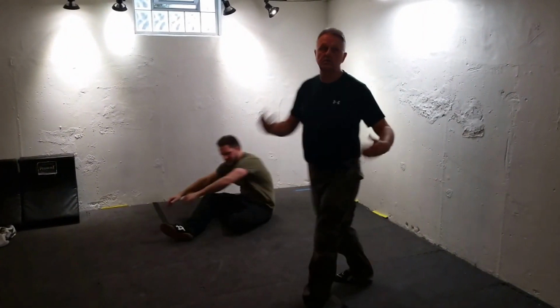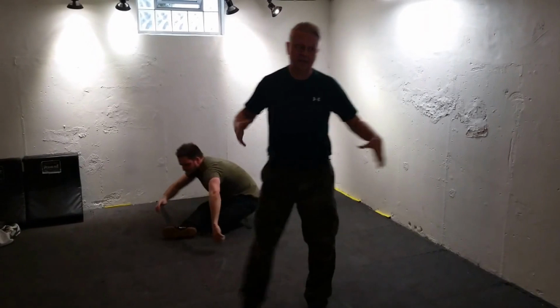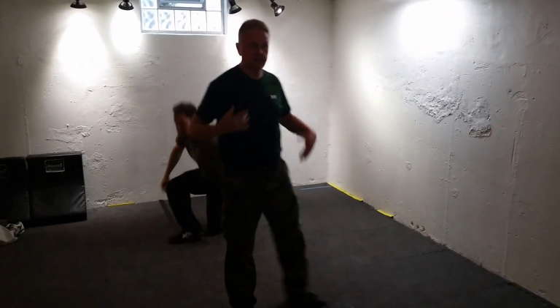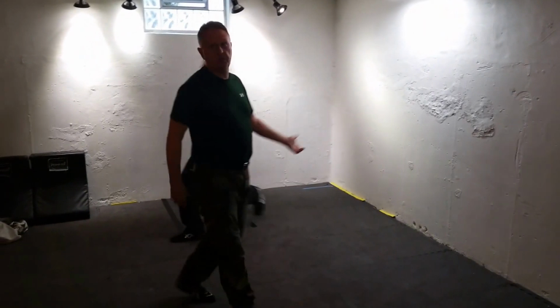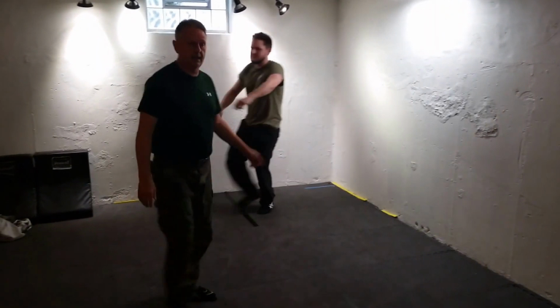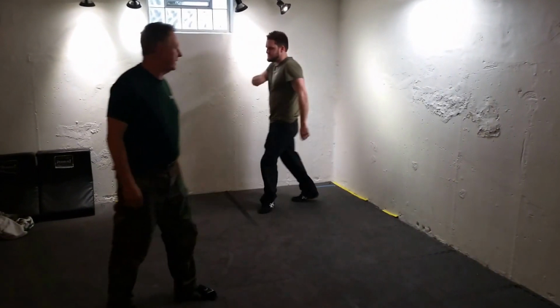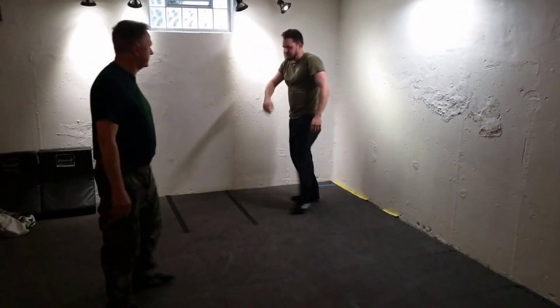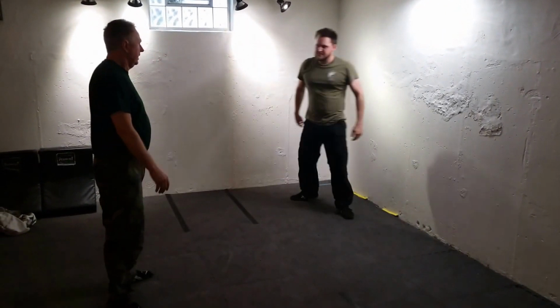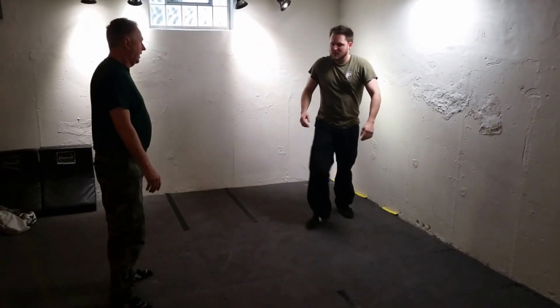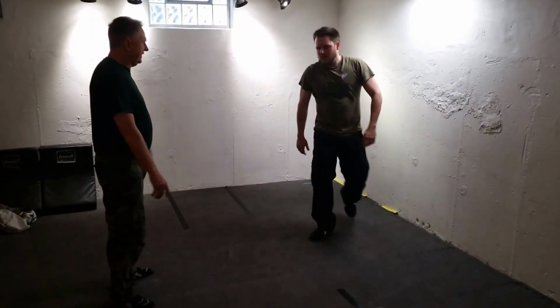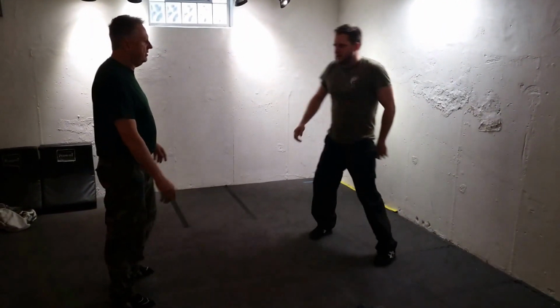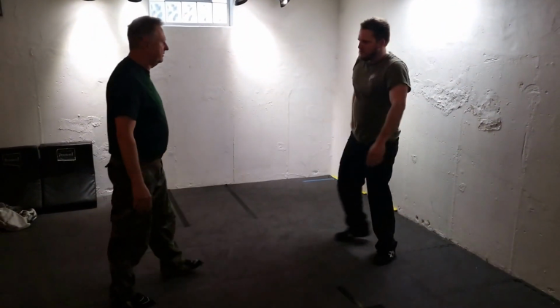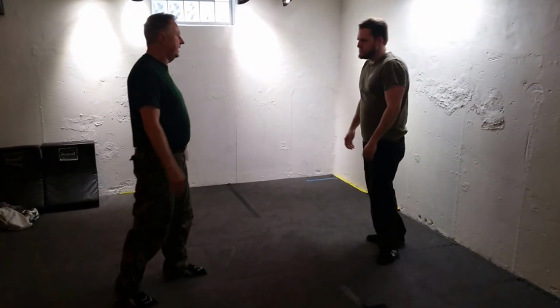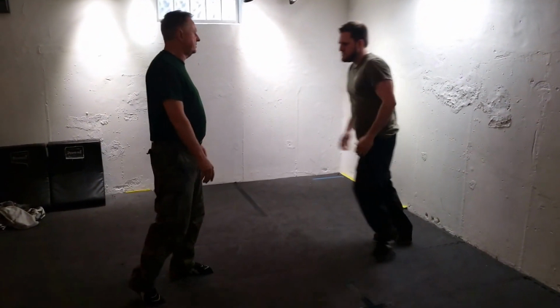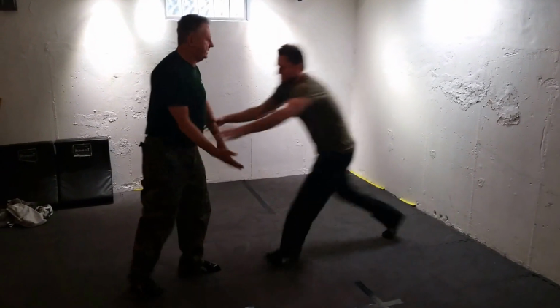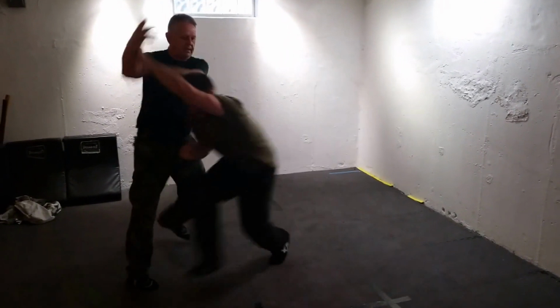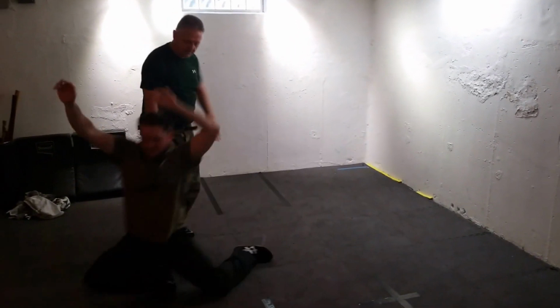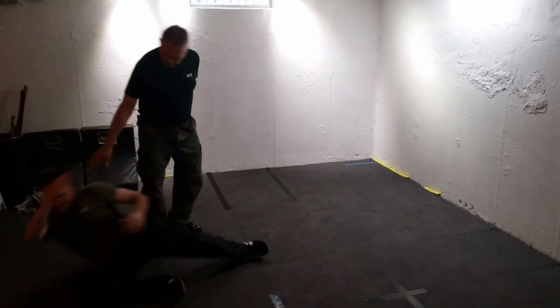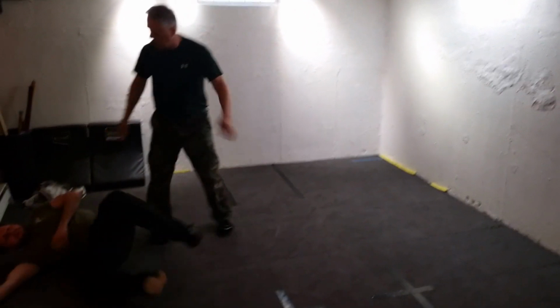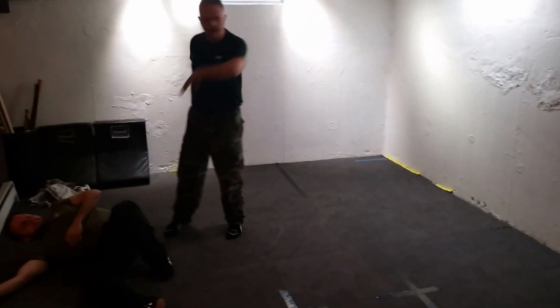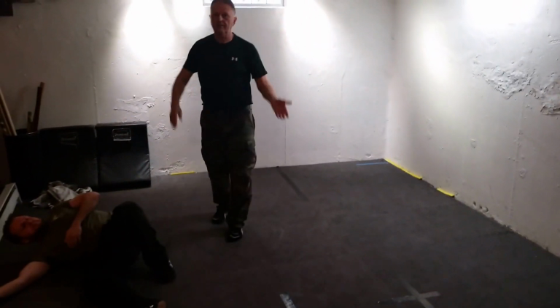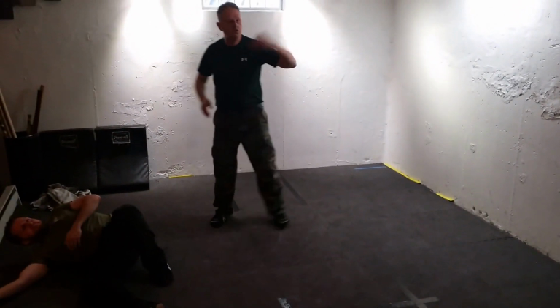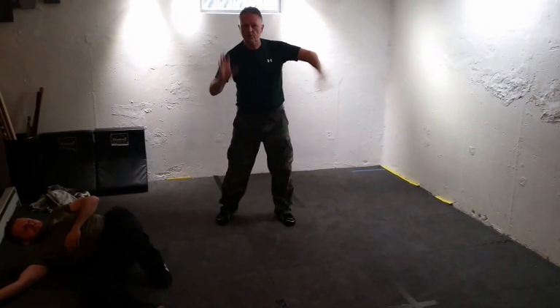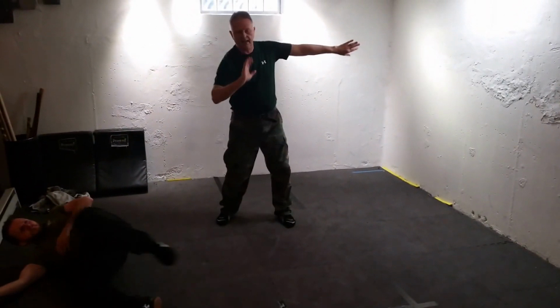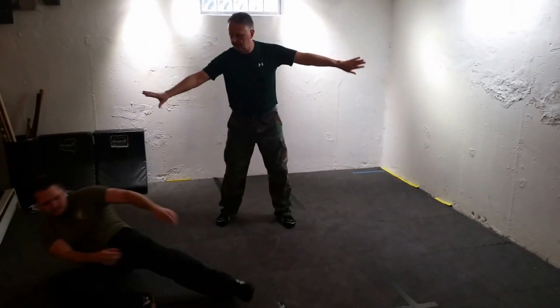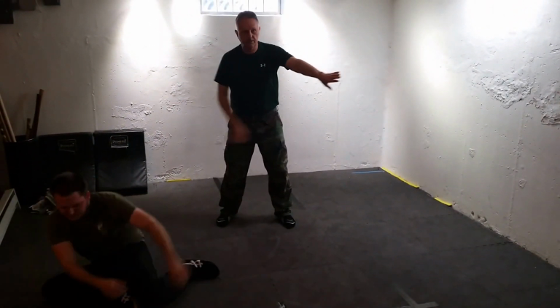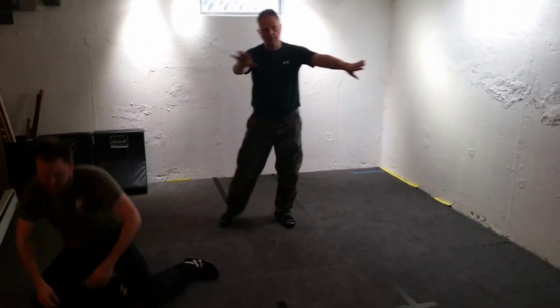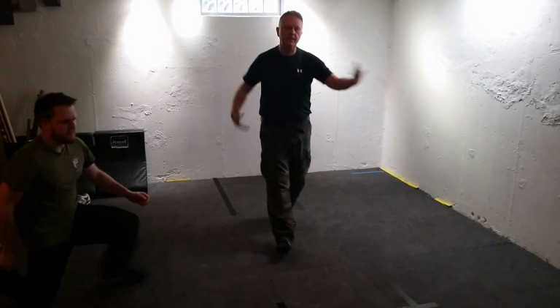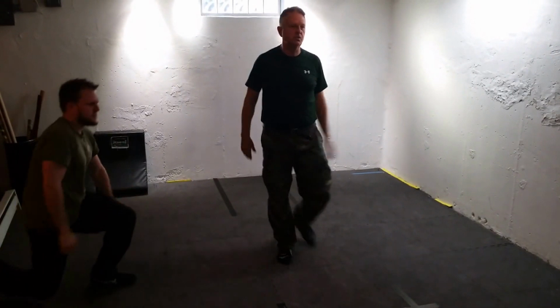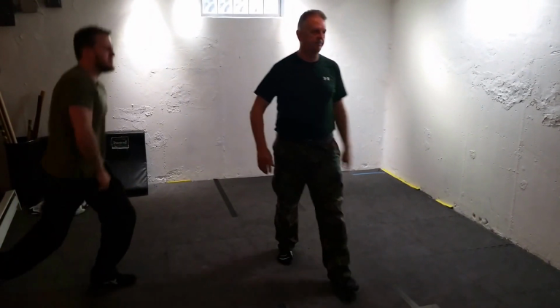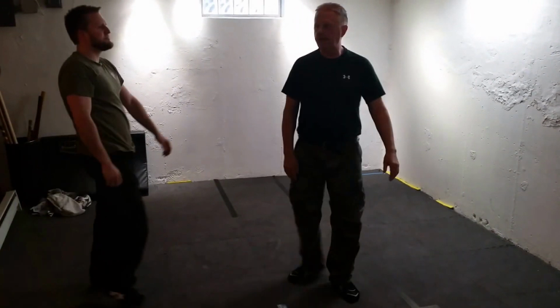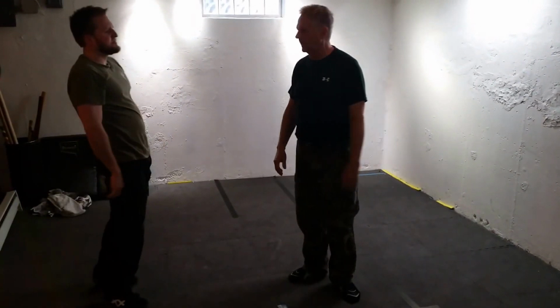This is a really classic example of using the guy's momentum against him. What if he gets two of them? He runs in and he grabs two of them. It doesn't matter. Half the time, as soon as you start moving, because he's got so much momentum, he loses his grip and he goes down.